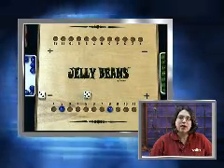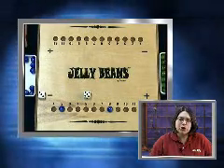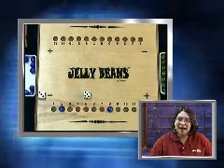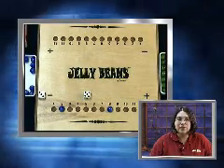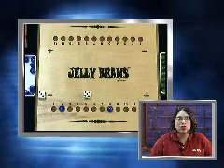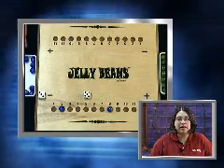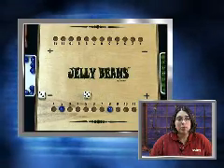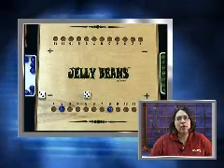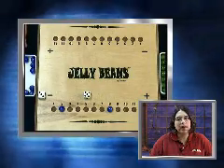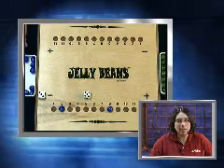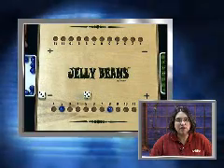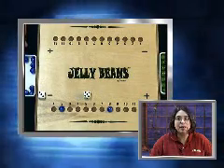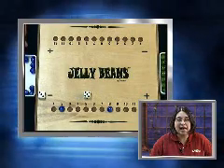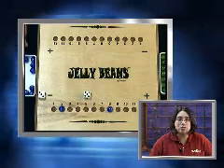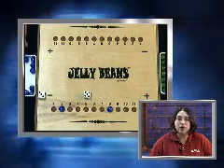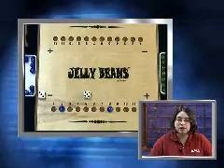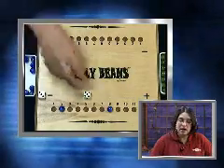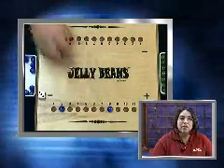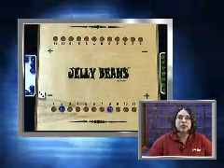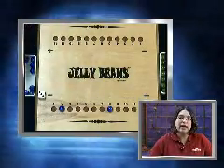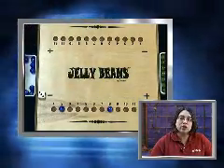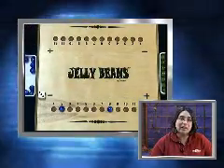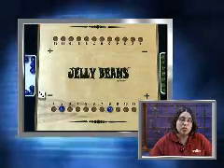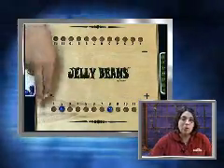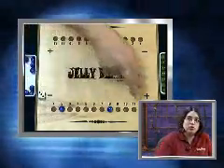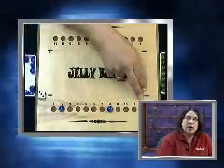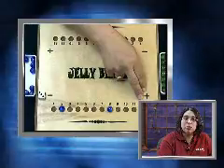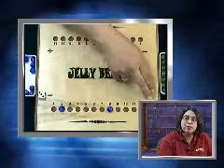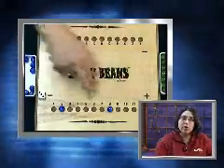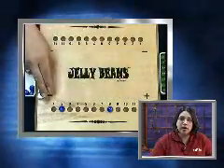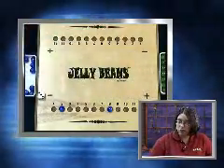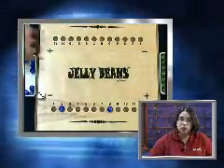The third and highest level uses three dice and will require applying problem solving to the basic adding and subtracting facts. A player must fill in their answers on the number line in order from 1 to 12 and then remove them from 12 to 1 in order to win.